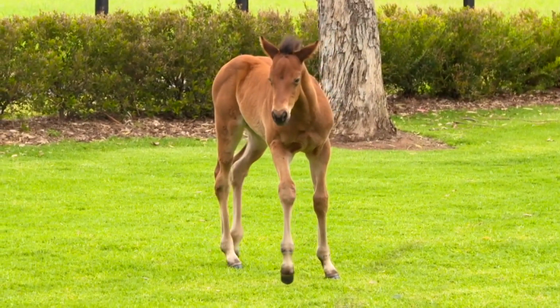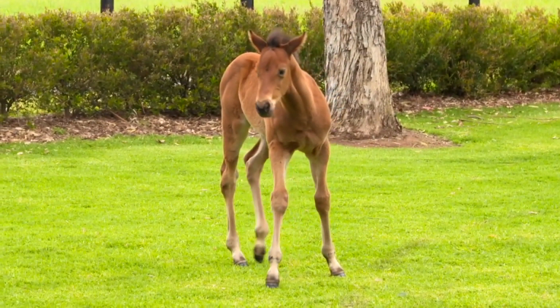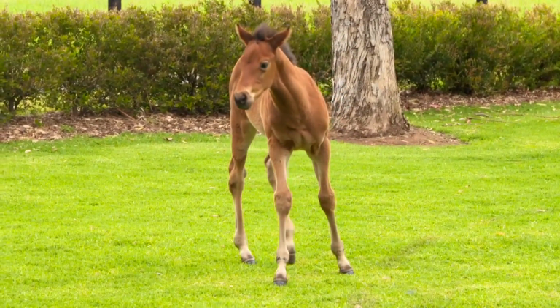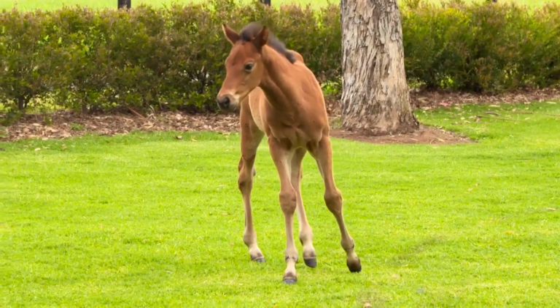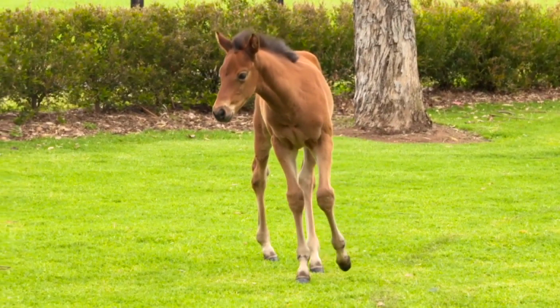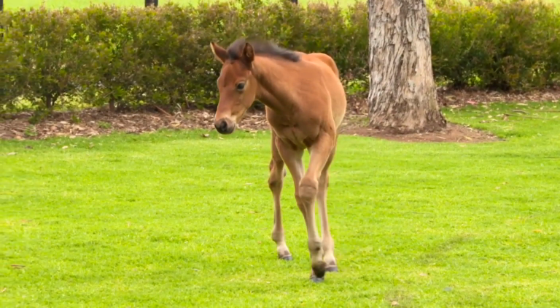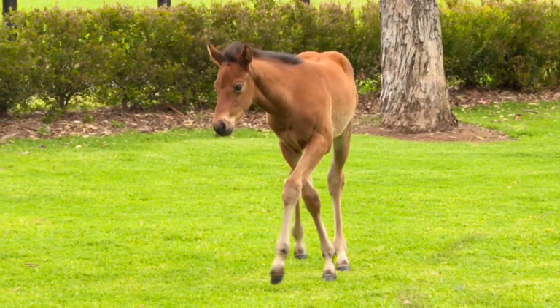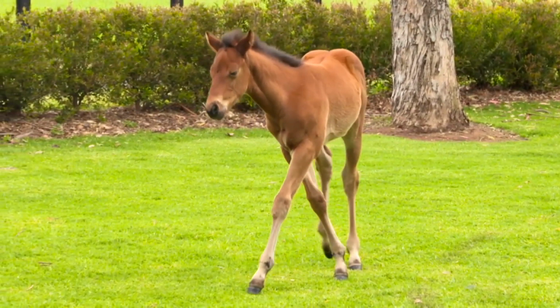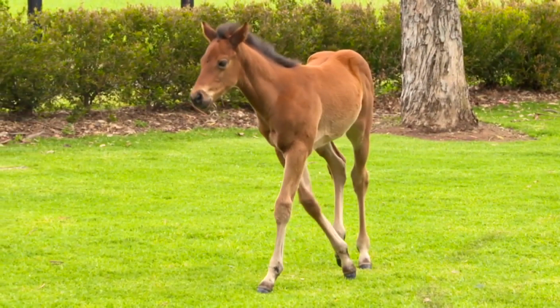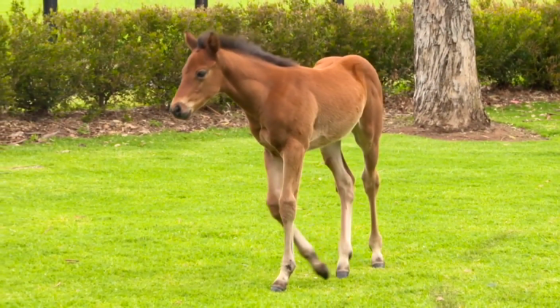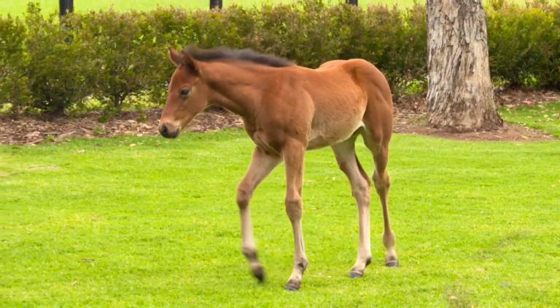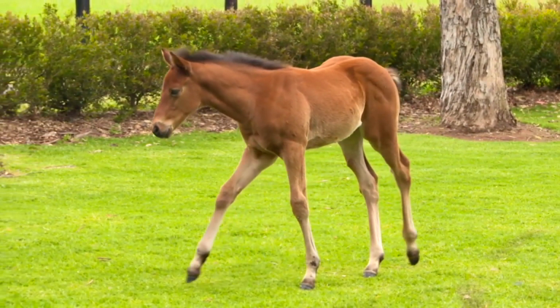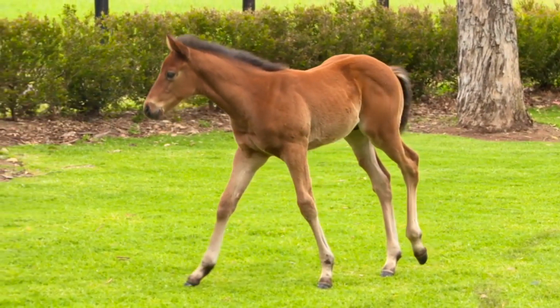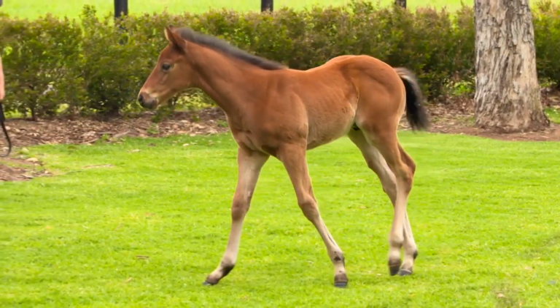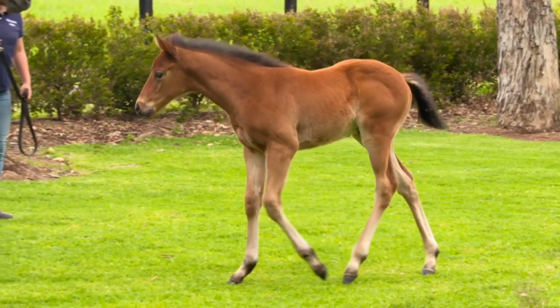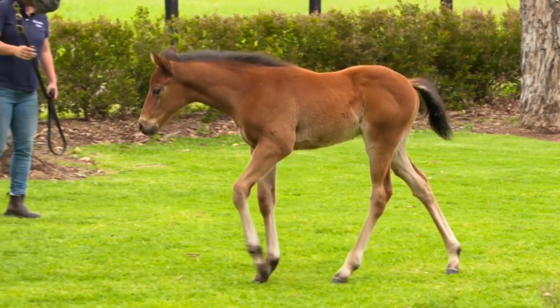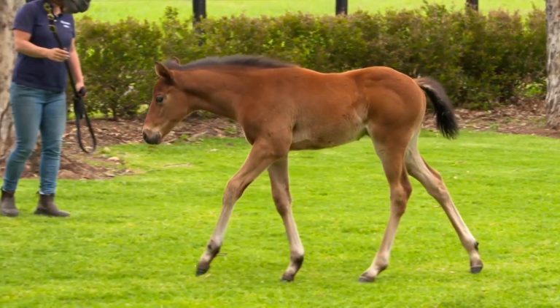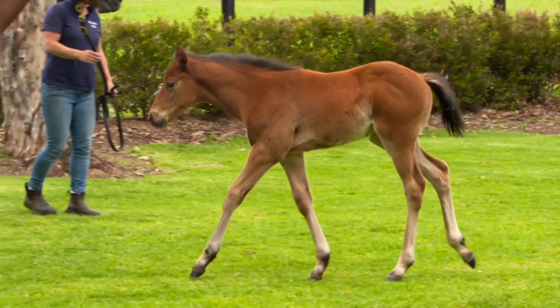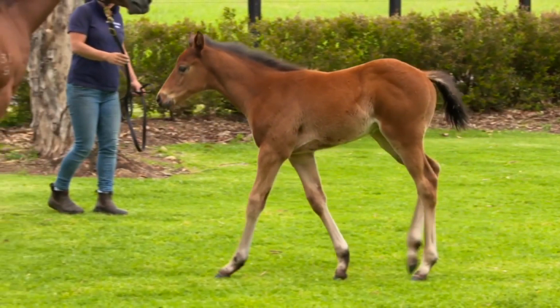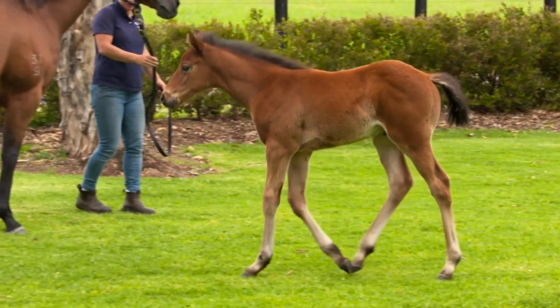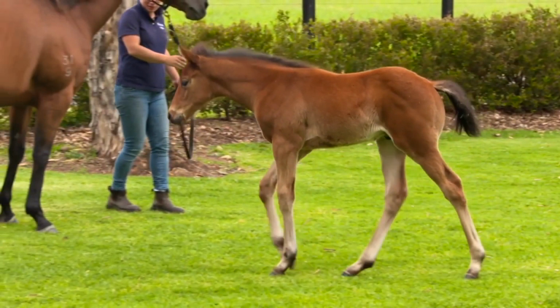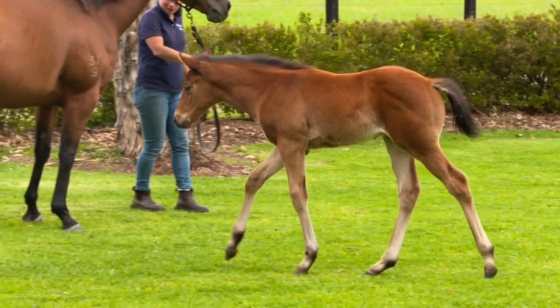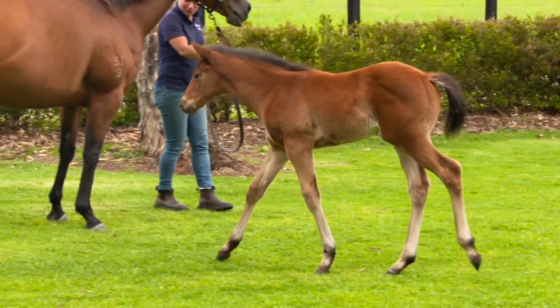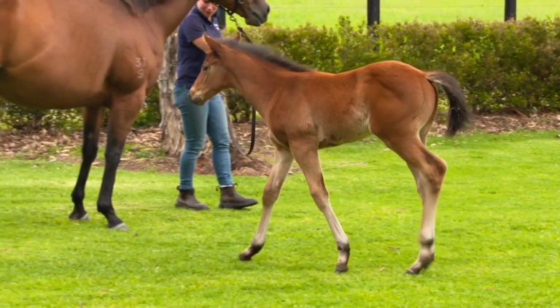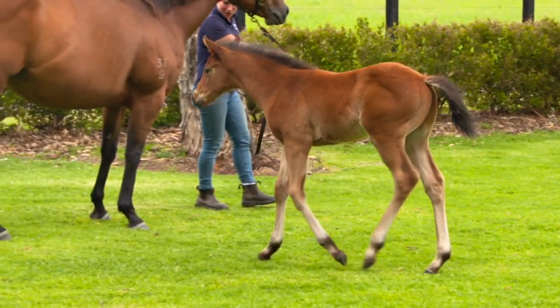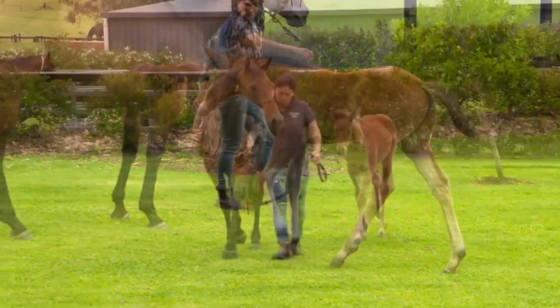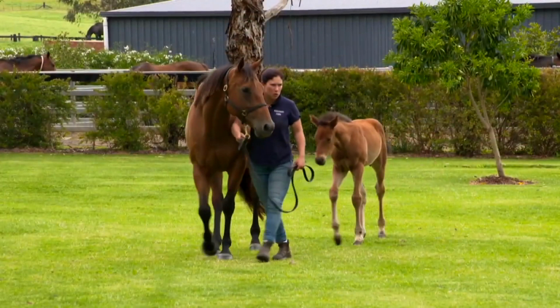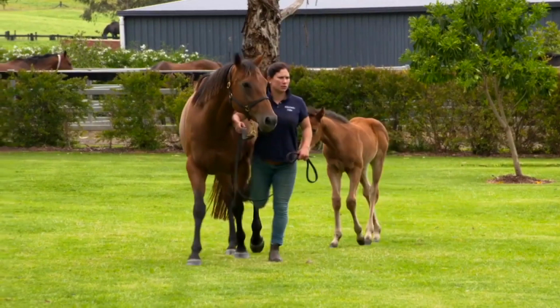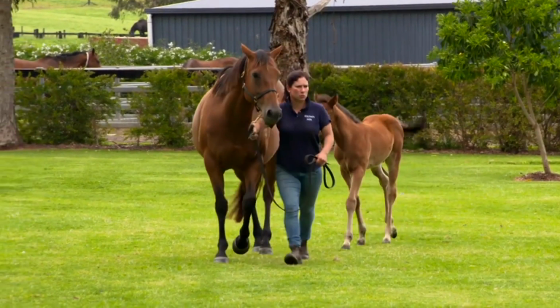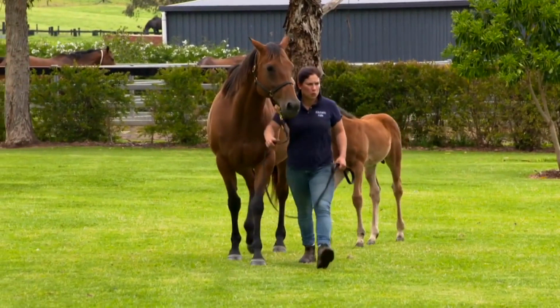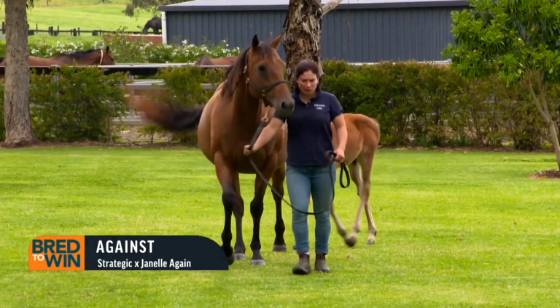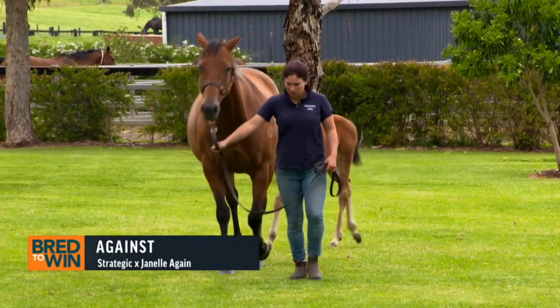And that's one thing we've been wrapped with. We all know when you go to the sale, it's so important that action plays a big role in good racehorses. But again, it's a first foal of a young strategic mare who's really, really well bred.